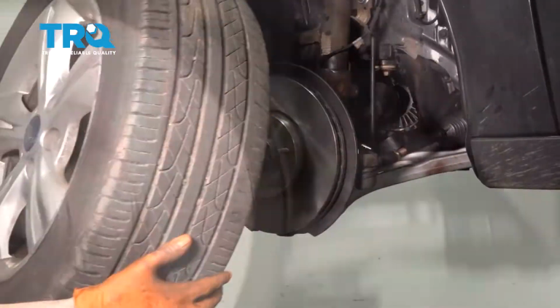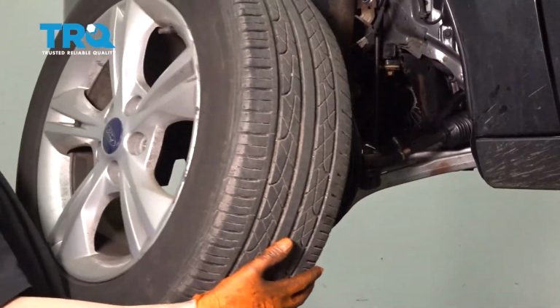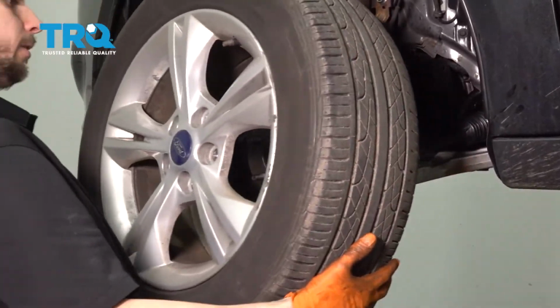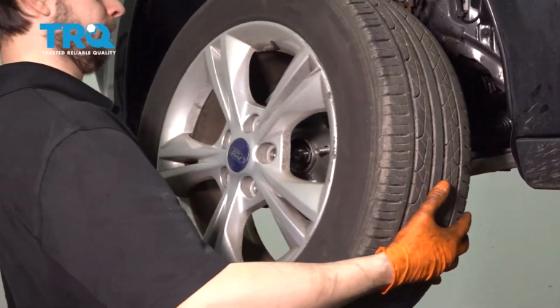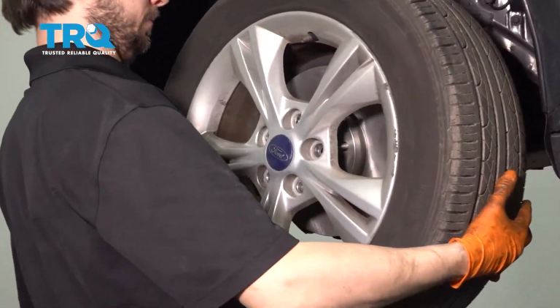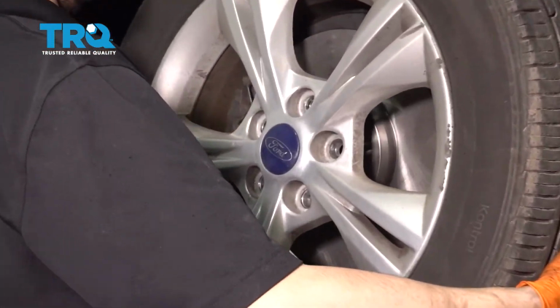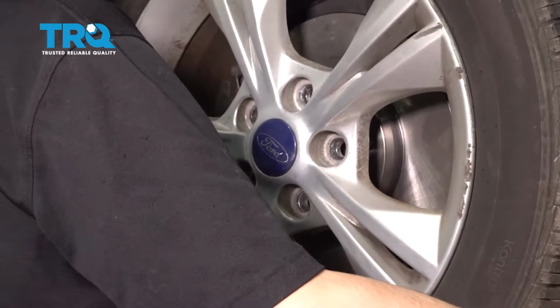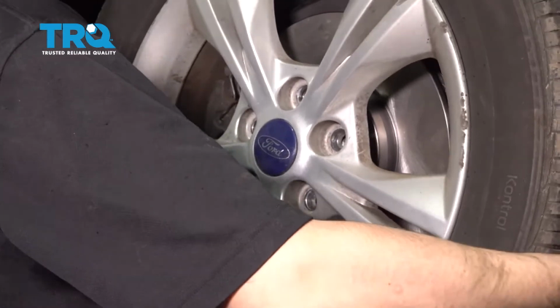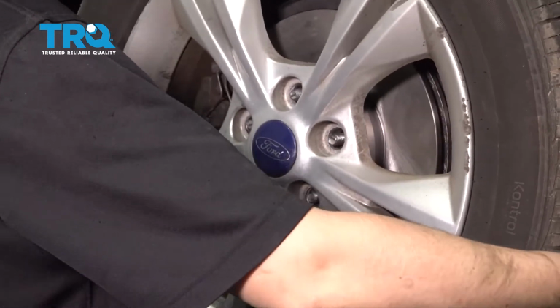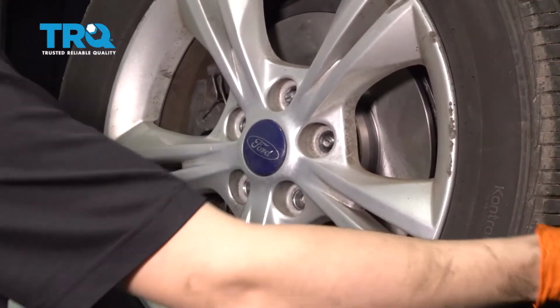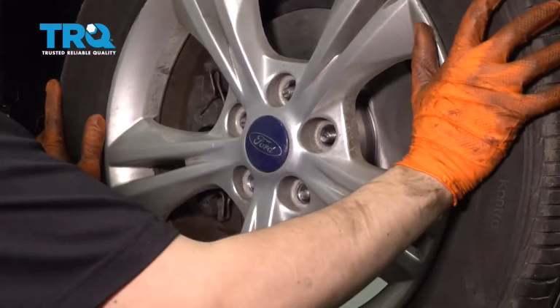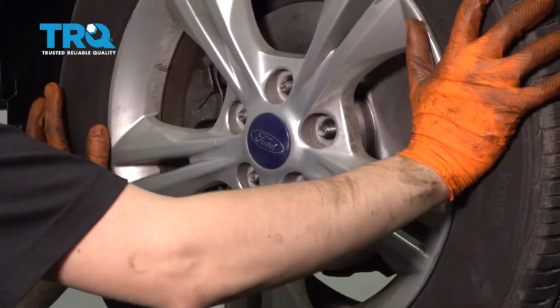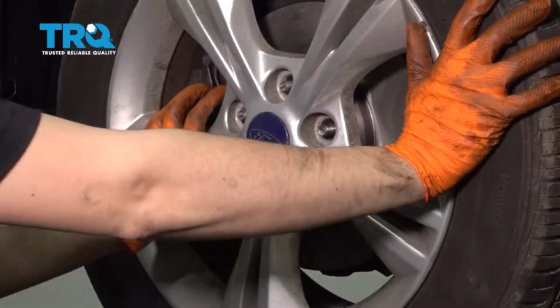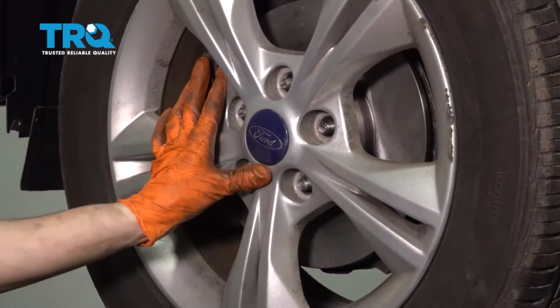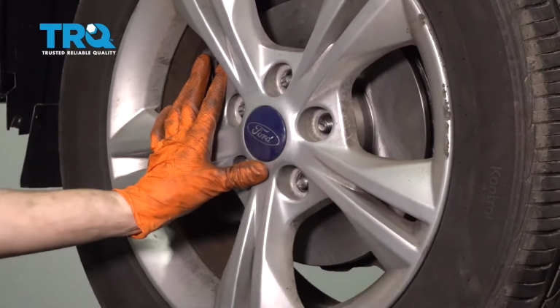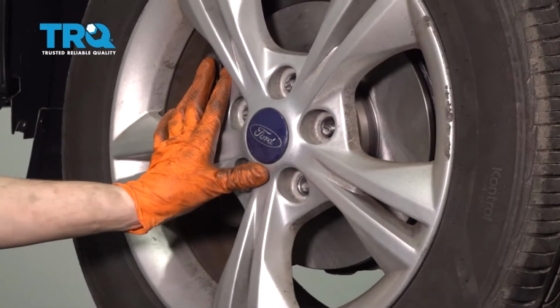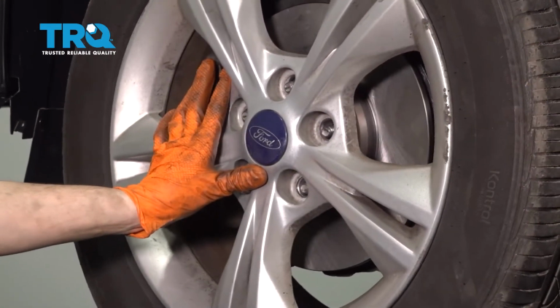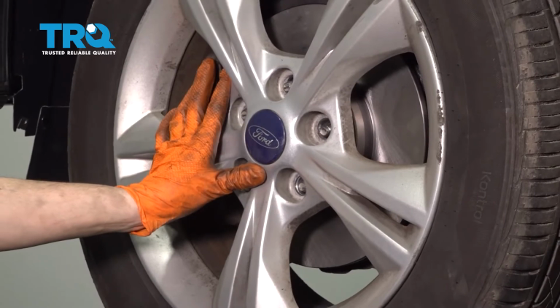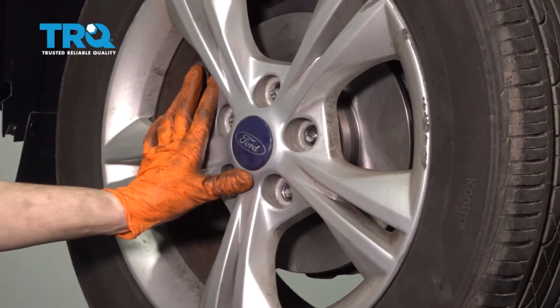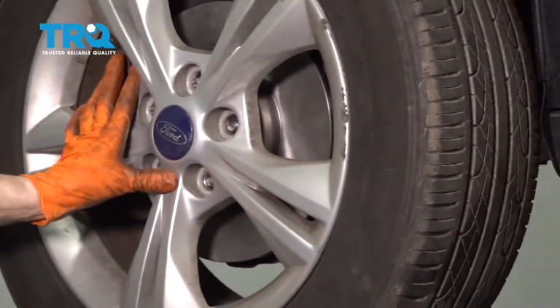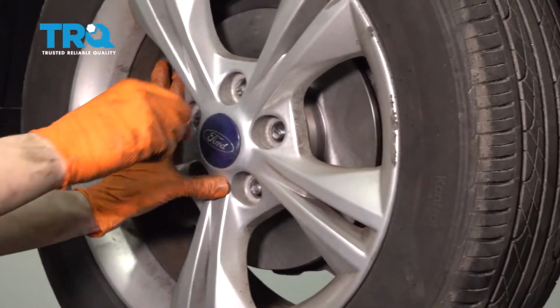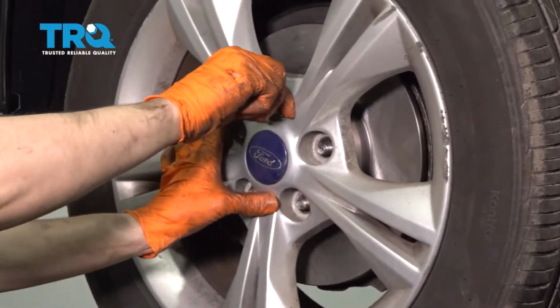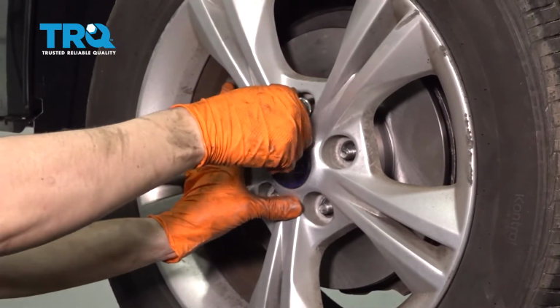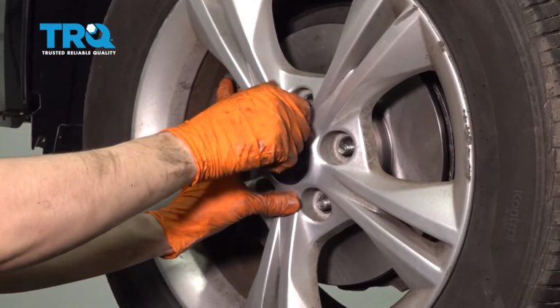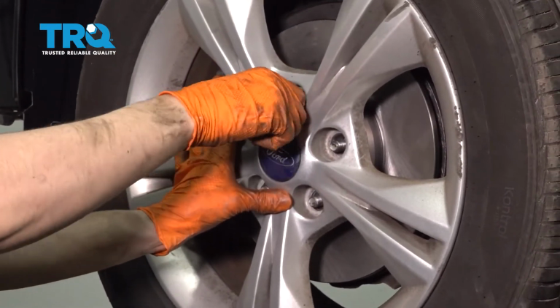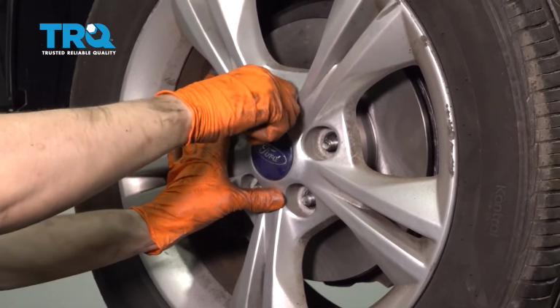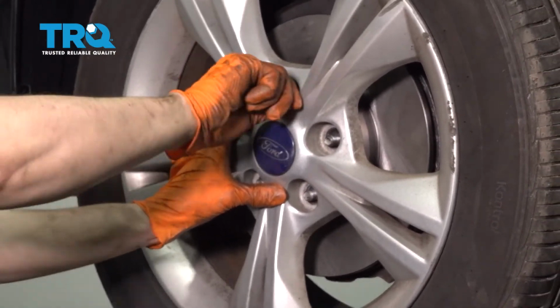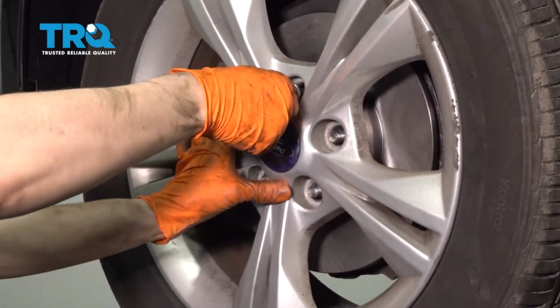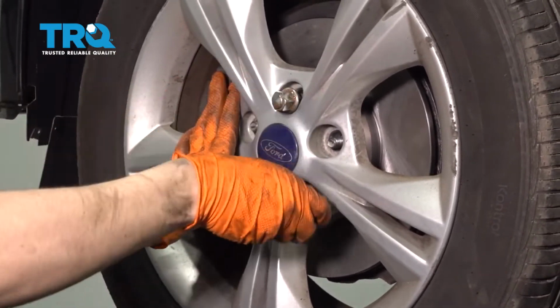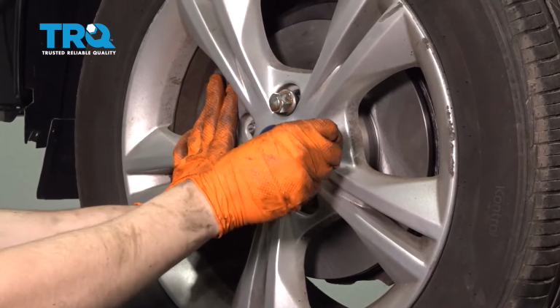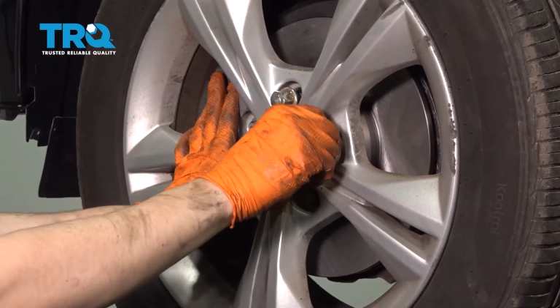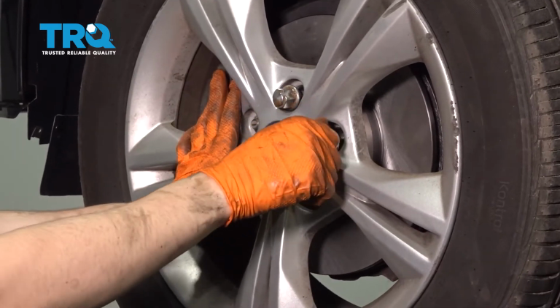Let's put the wheel back on. Start on all of your lug nuts, snug them up, and torque them to 100 foot-pounds.